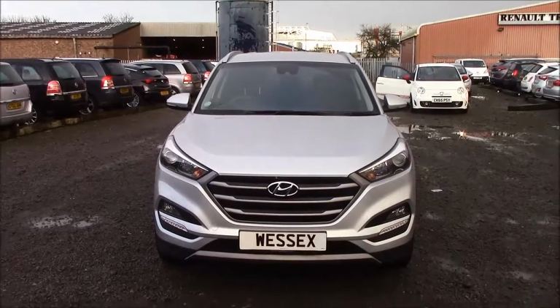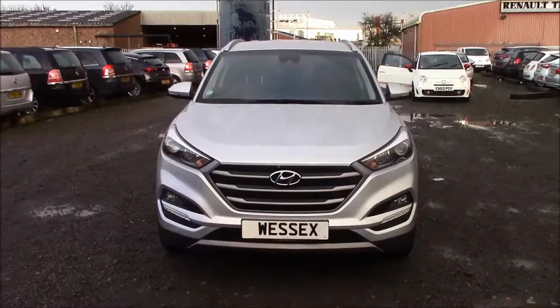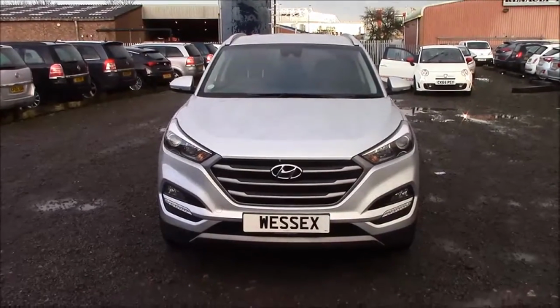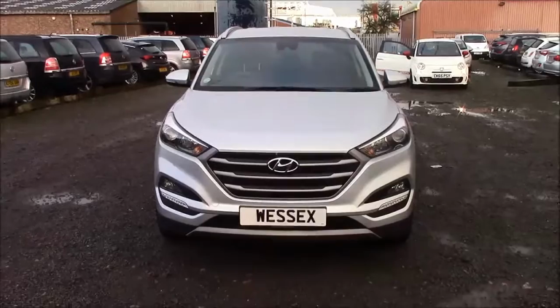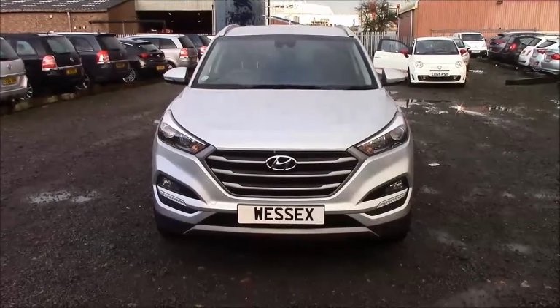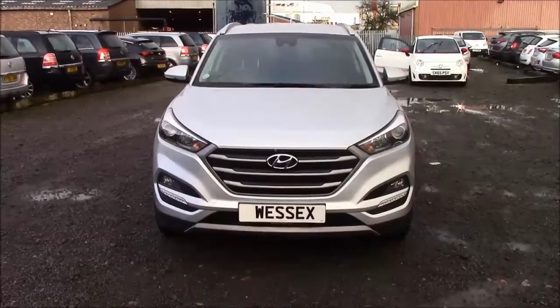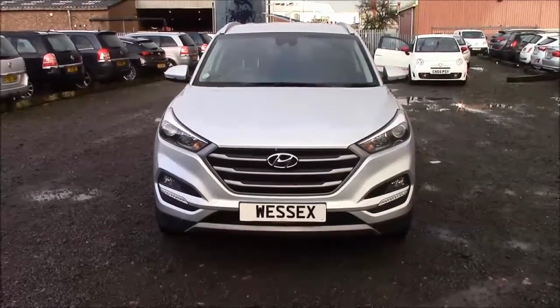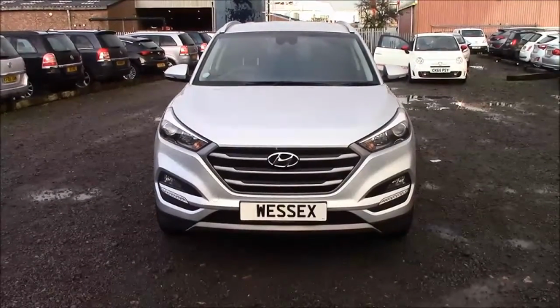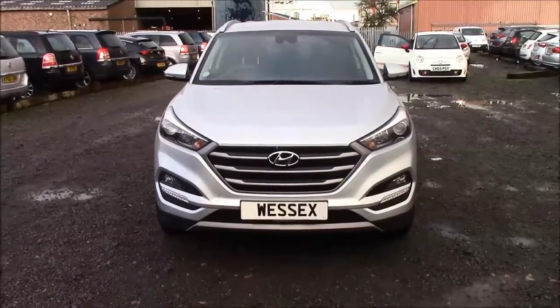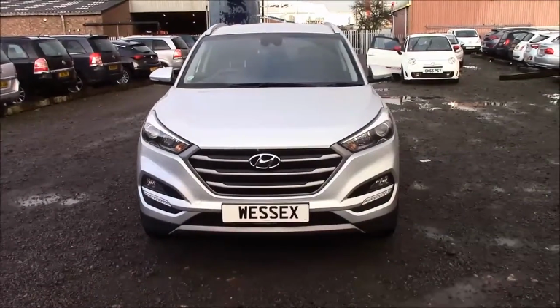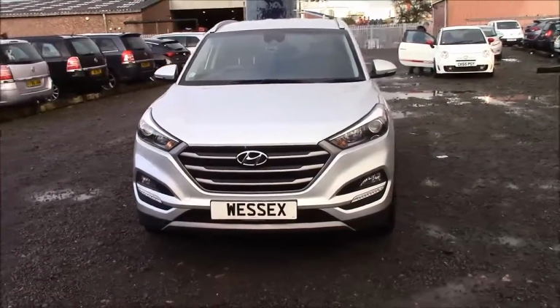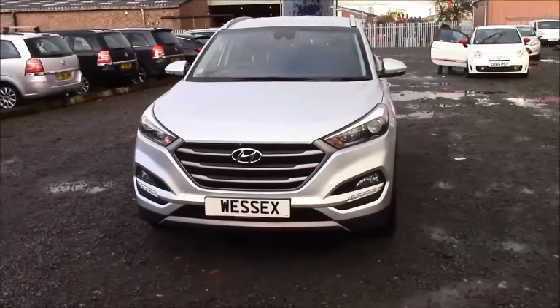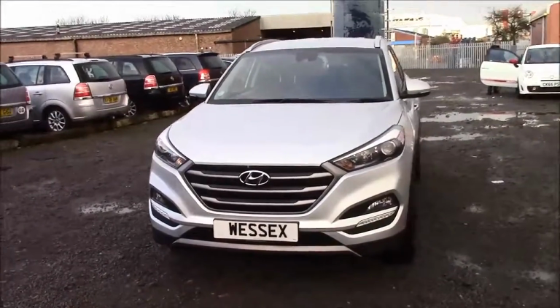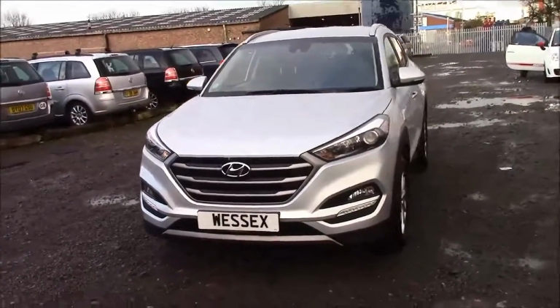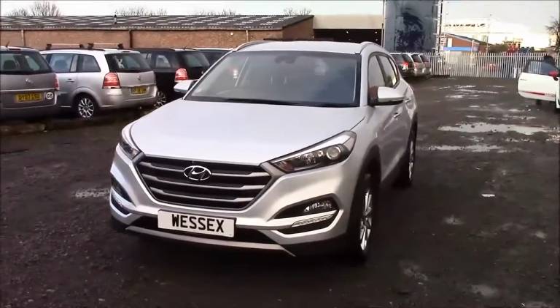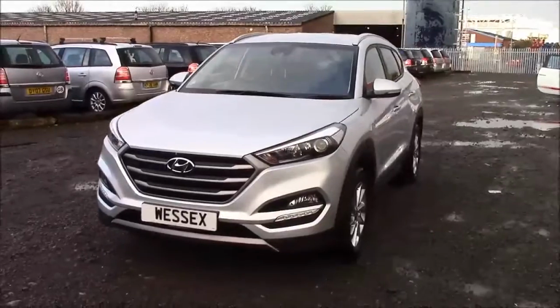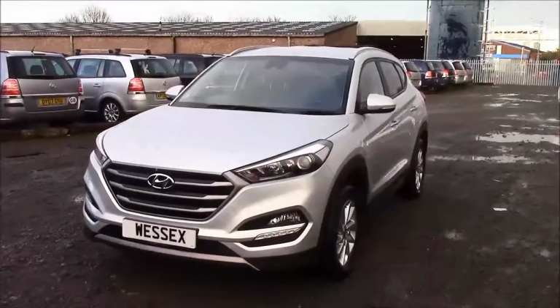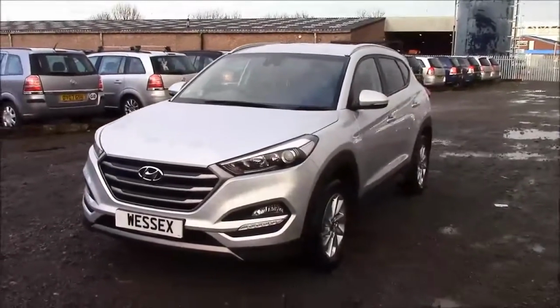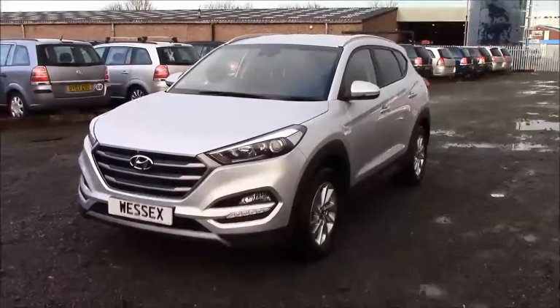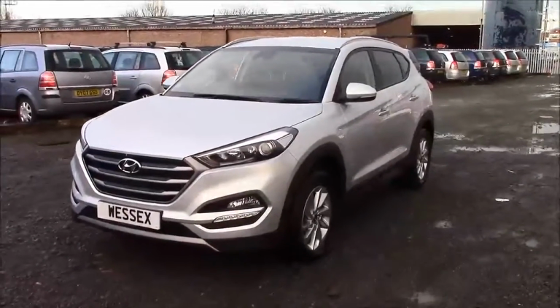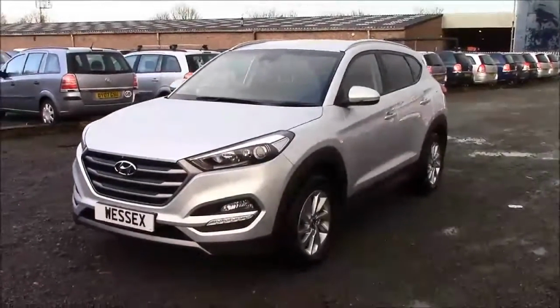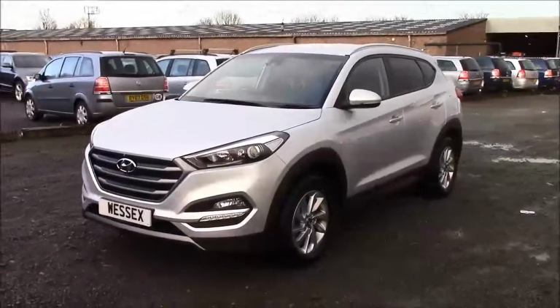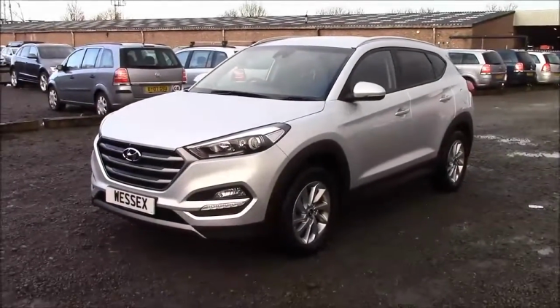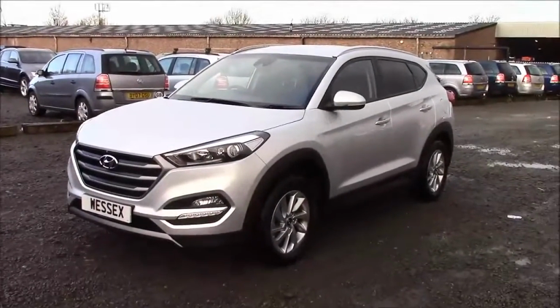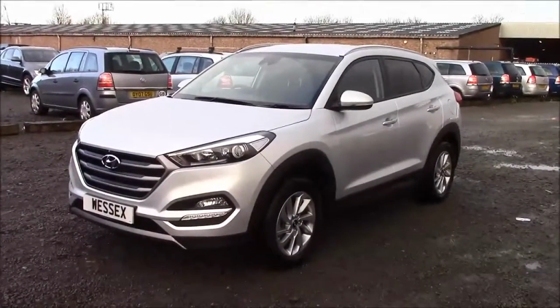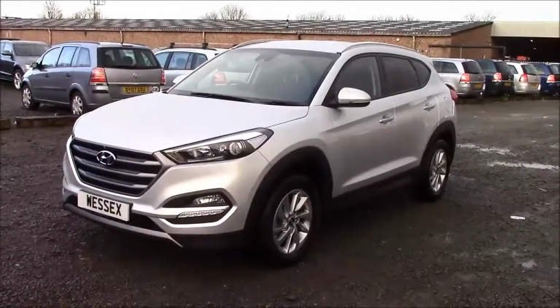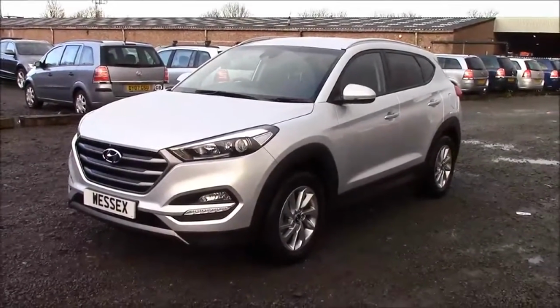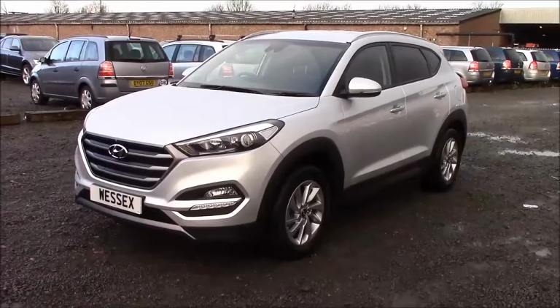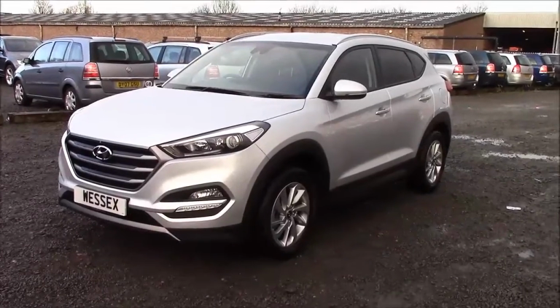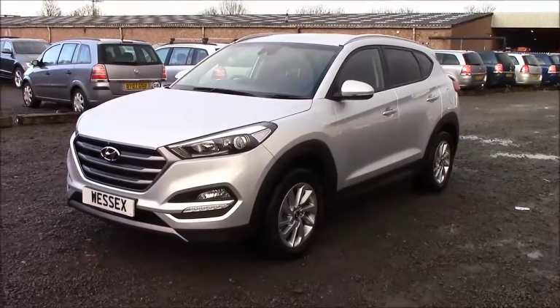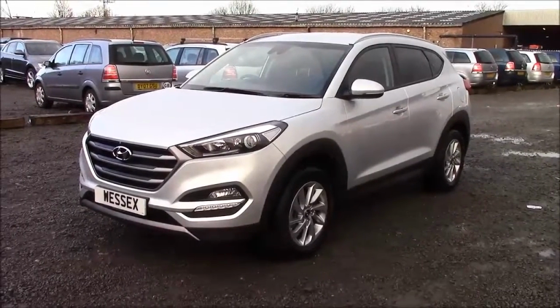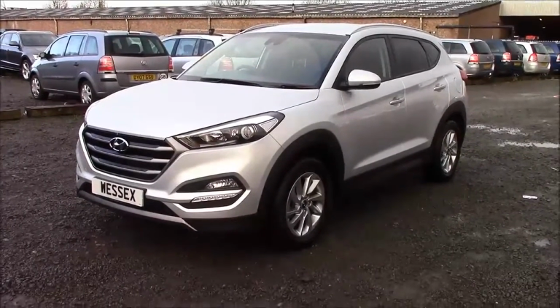Welcome to Wessex Garages on Panath Road in Cardiff. Here today we have a Hyundai Tucson. This Tucson is an SE Nav in spec, comes with a 2 litre diesel engine and a 6 speed manual gearbox. The car has some great features and I'll show you around.